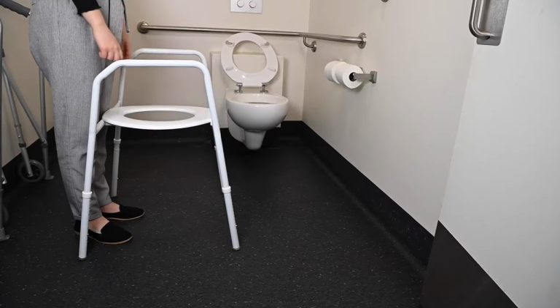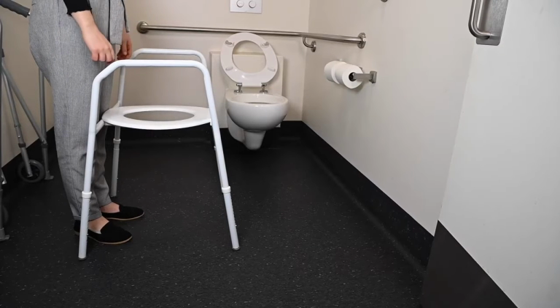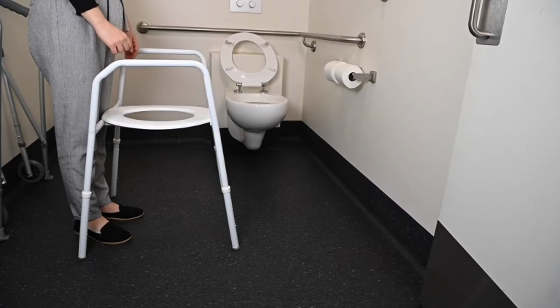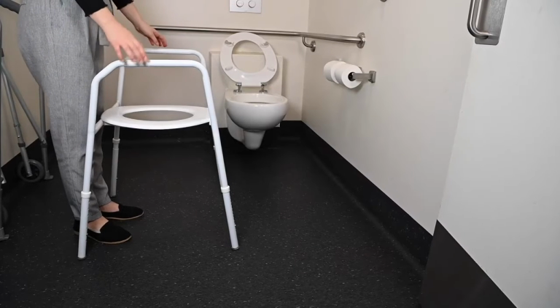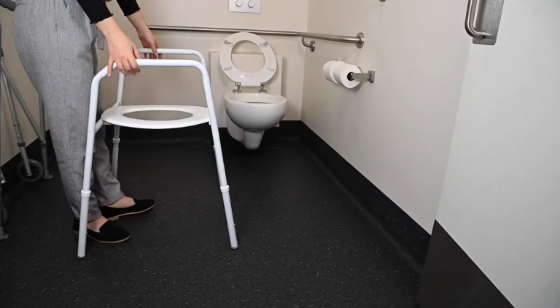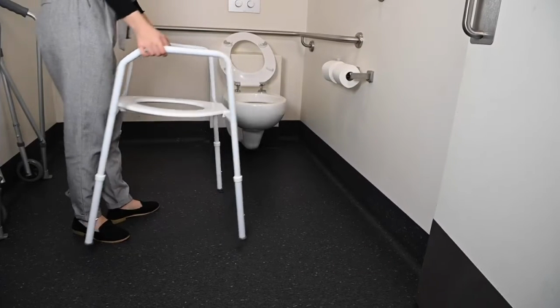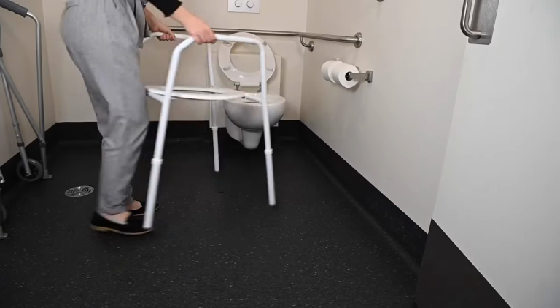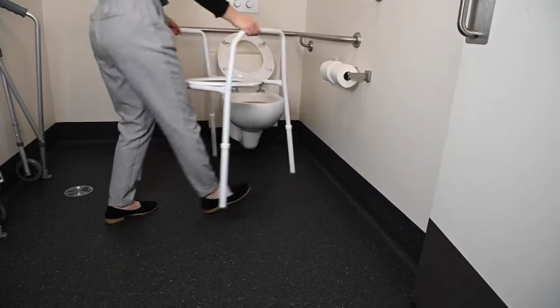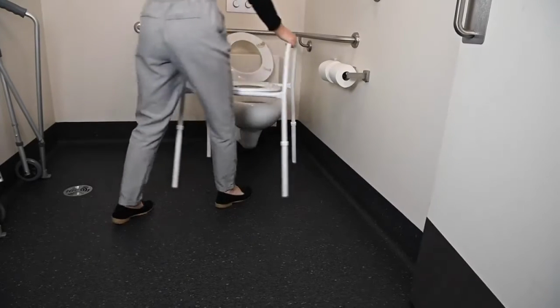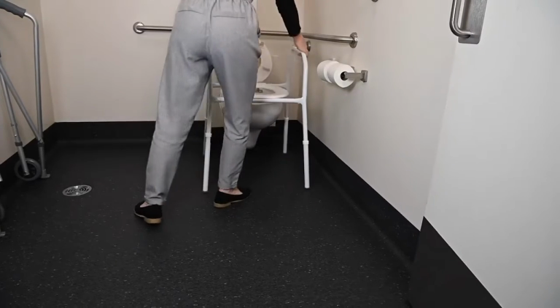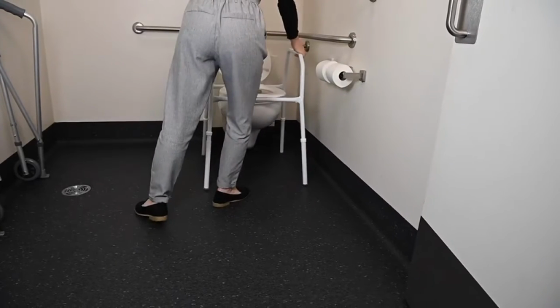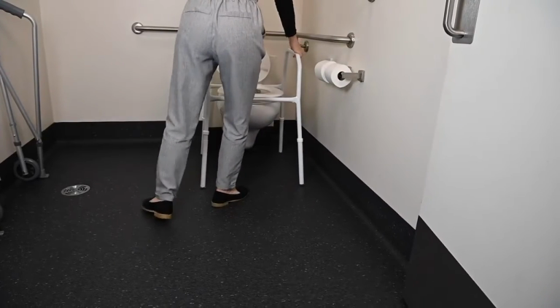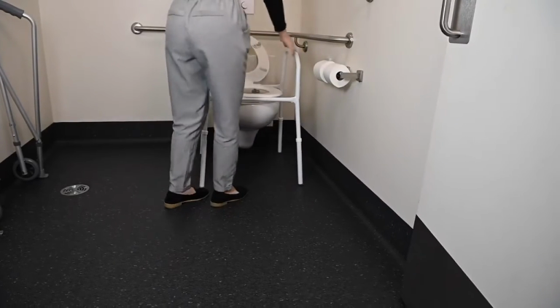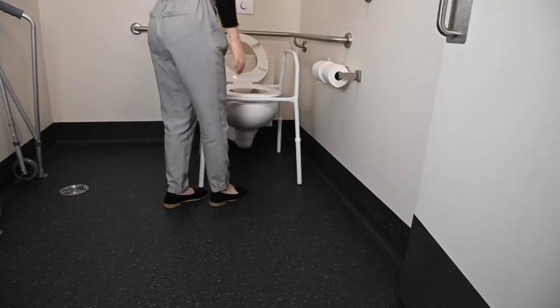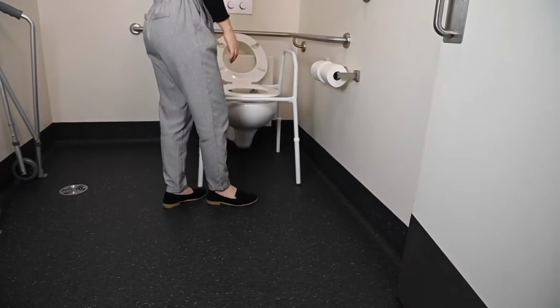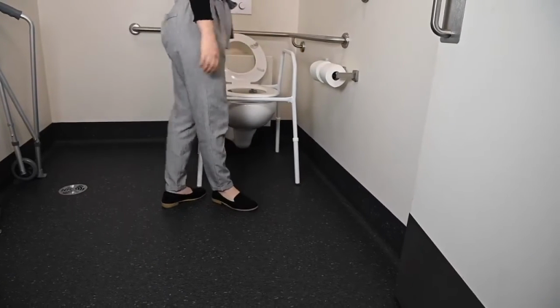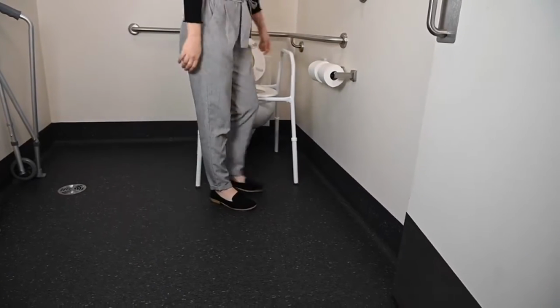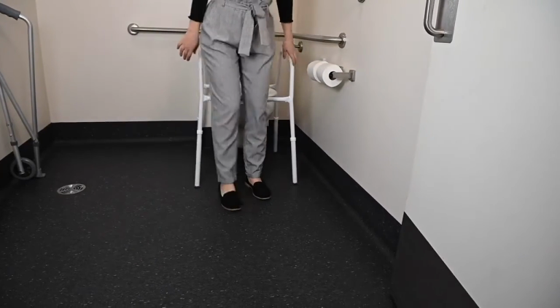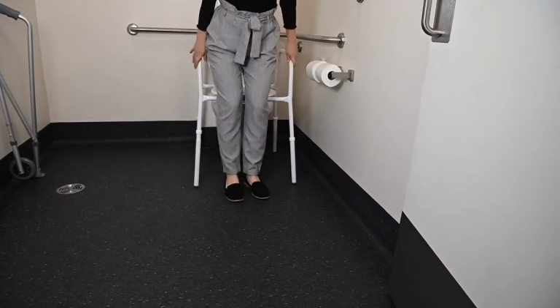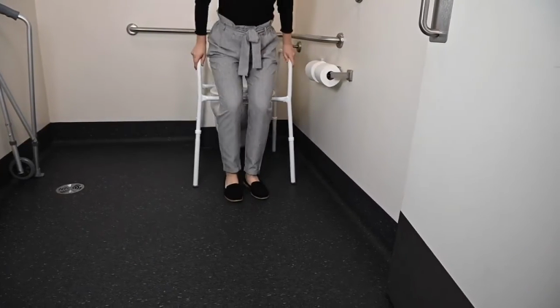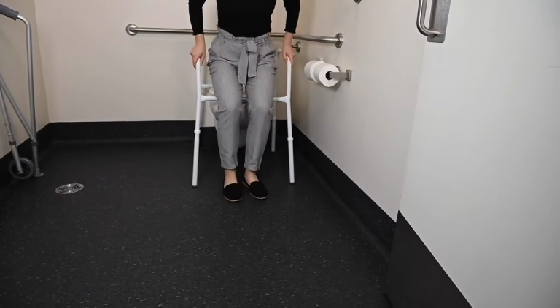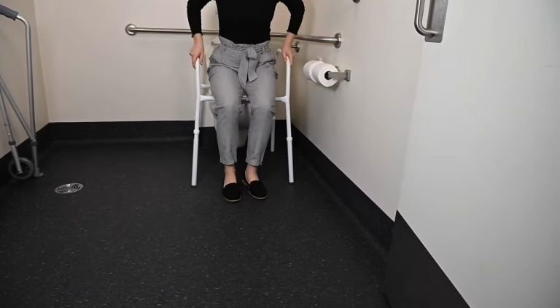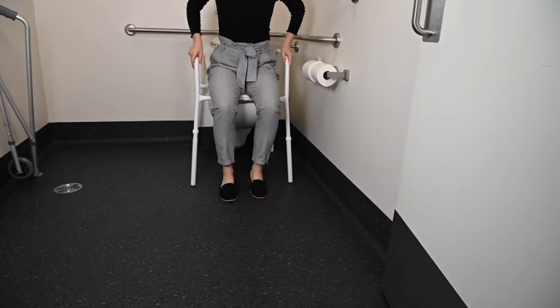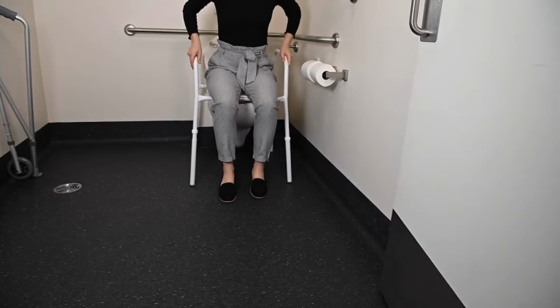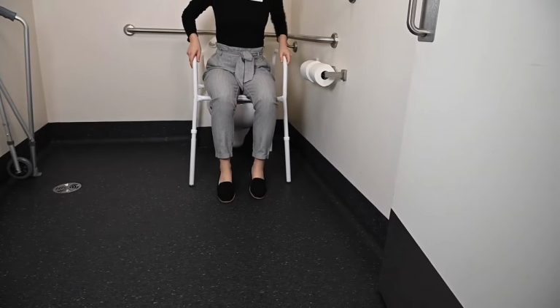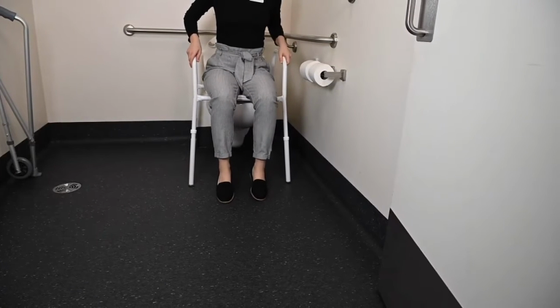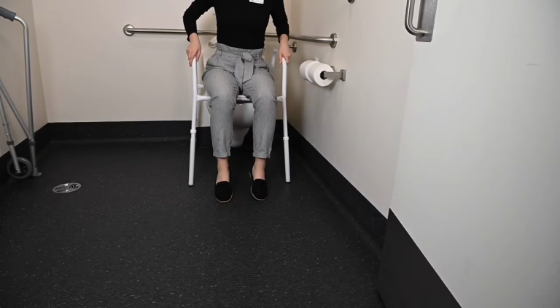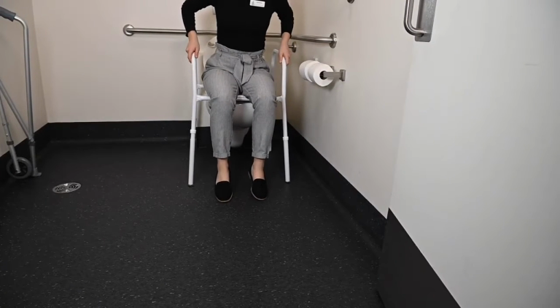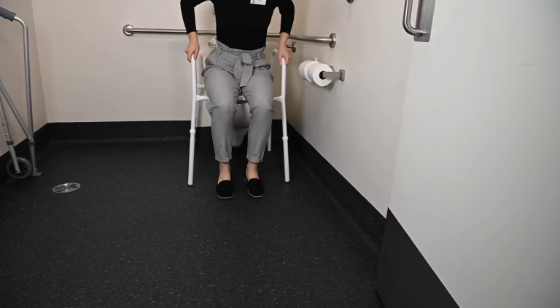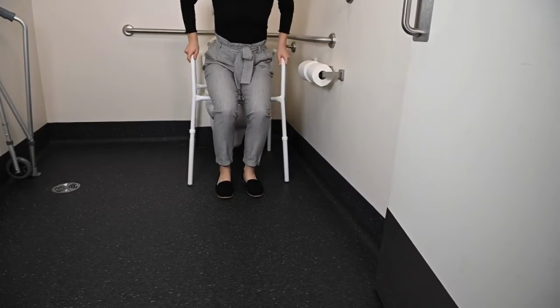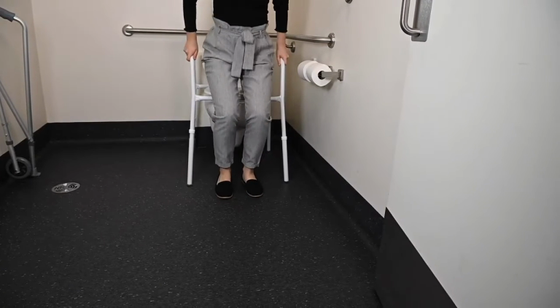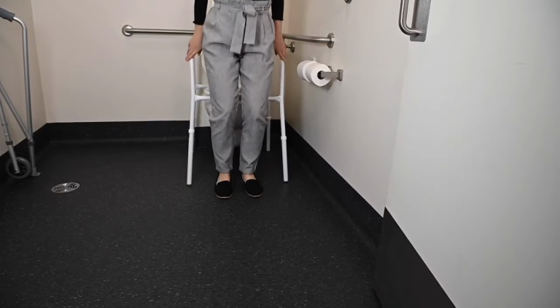Over toilet frames are used to increase independence and ensure safety when transferring on and off the toilet, by adding height and providing handrails so that you are able to transfer with the support of your arms.